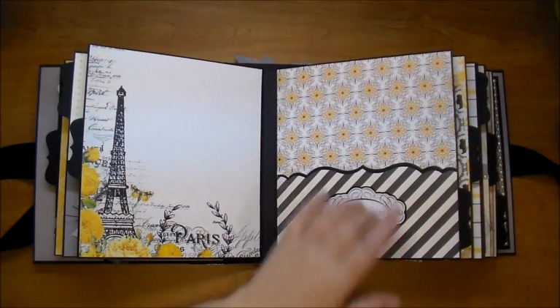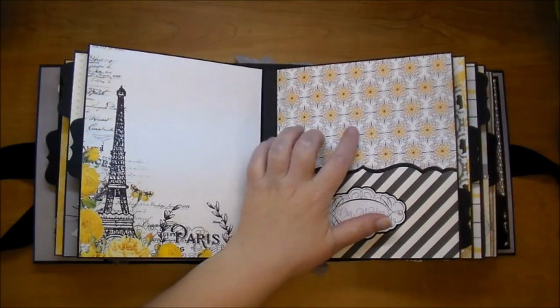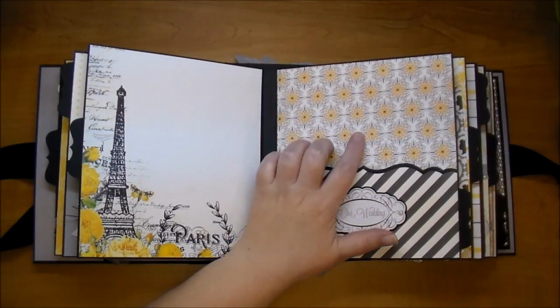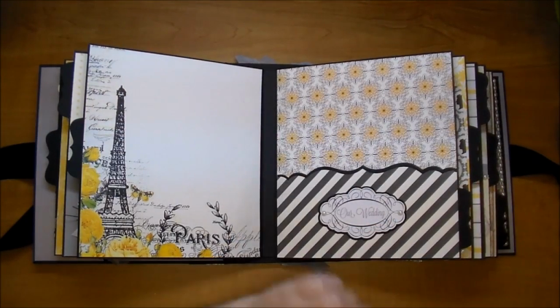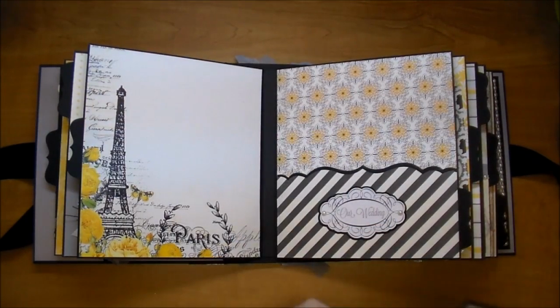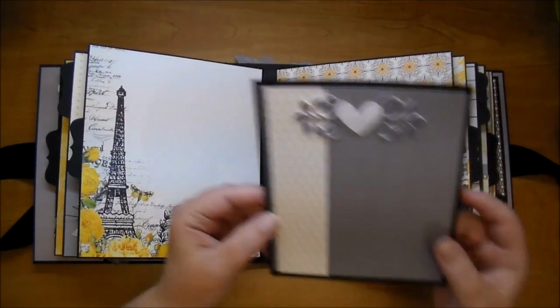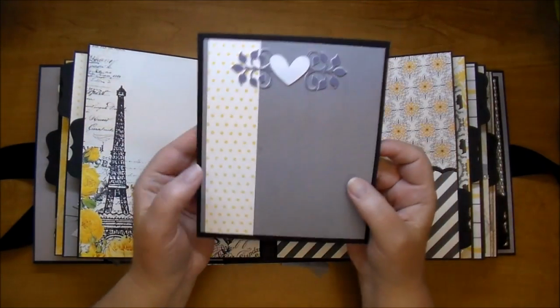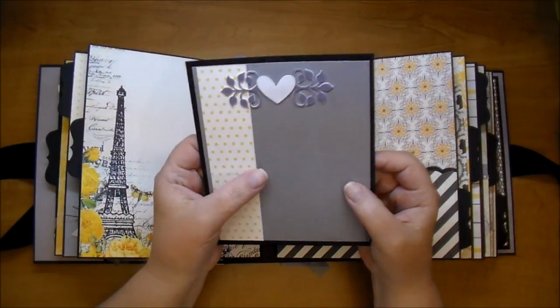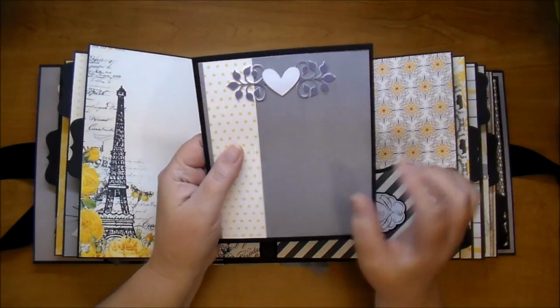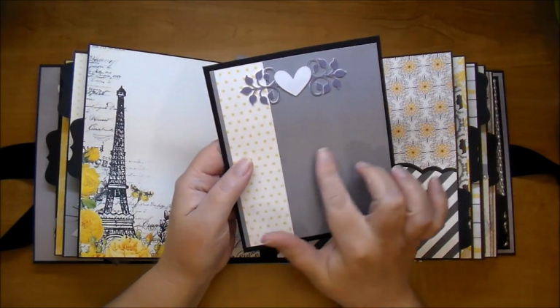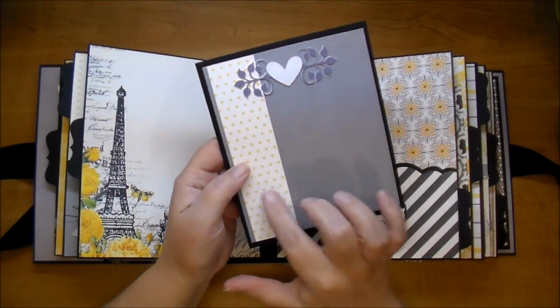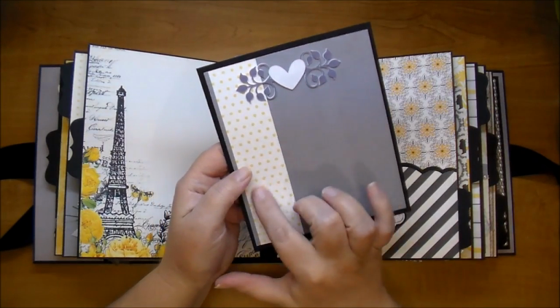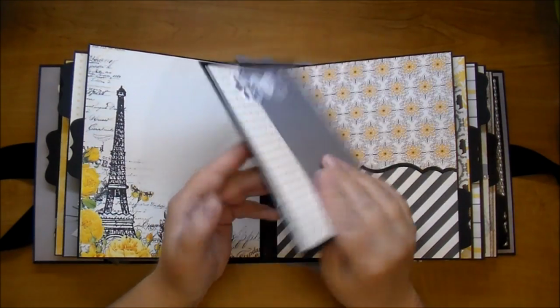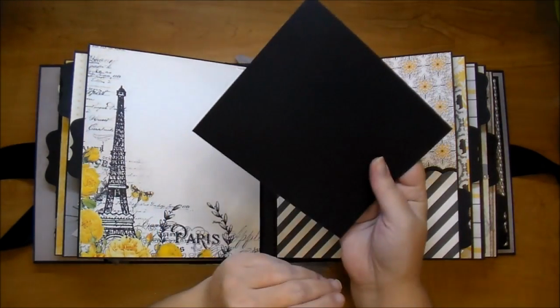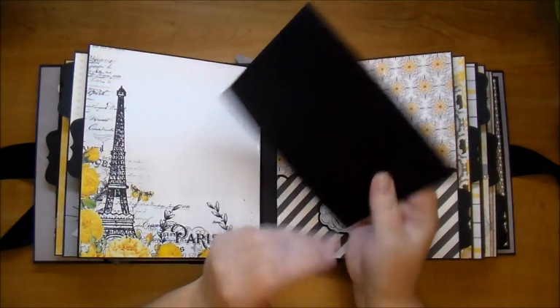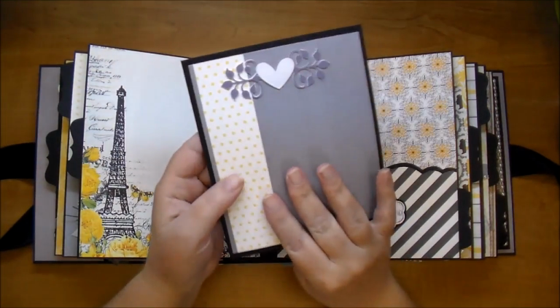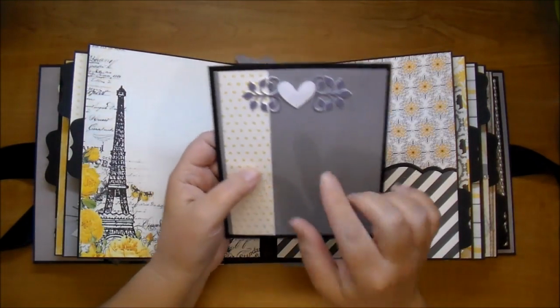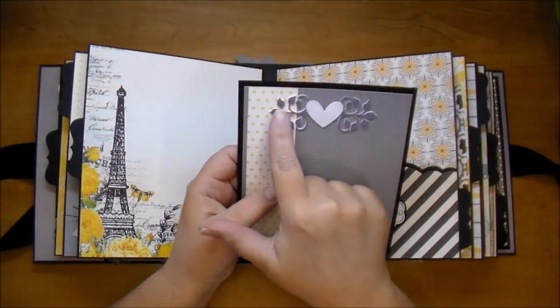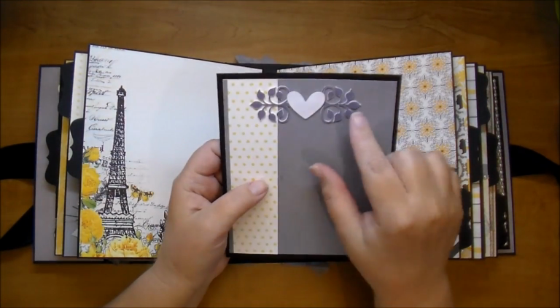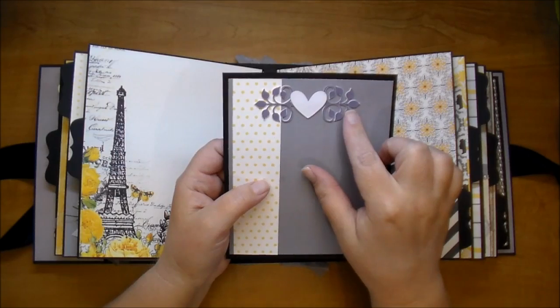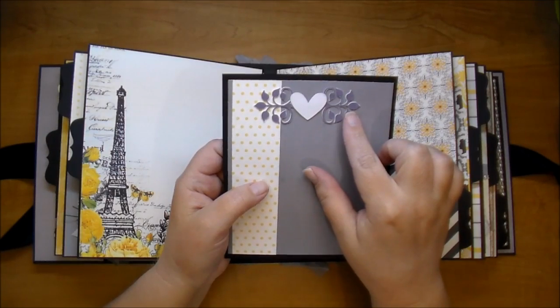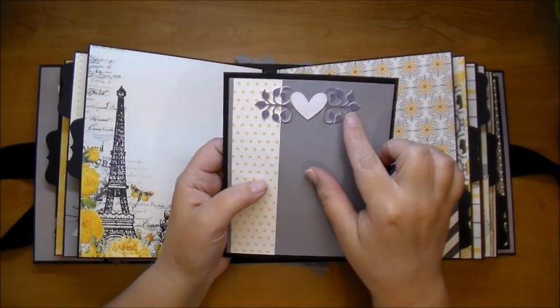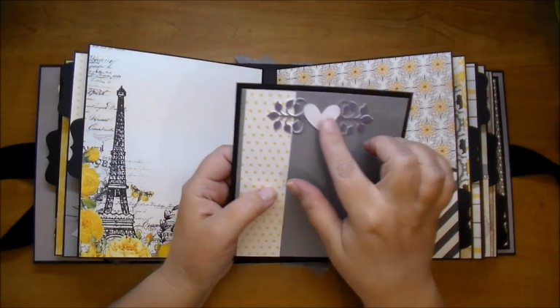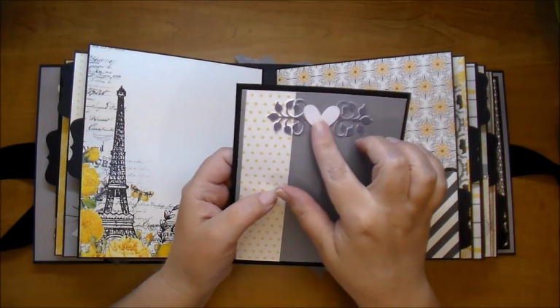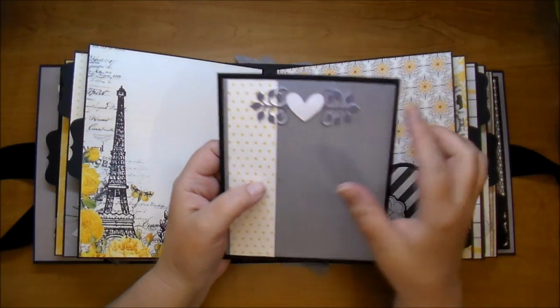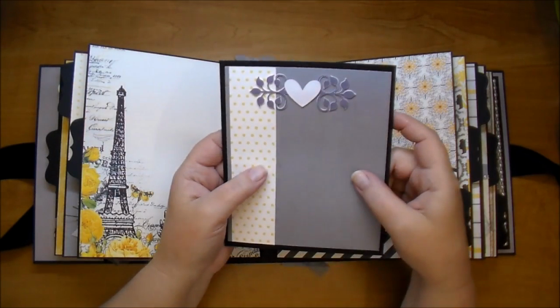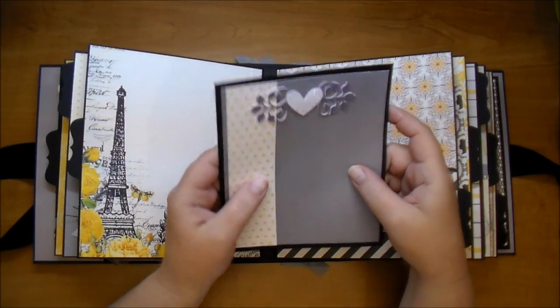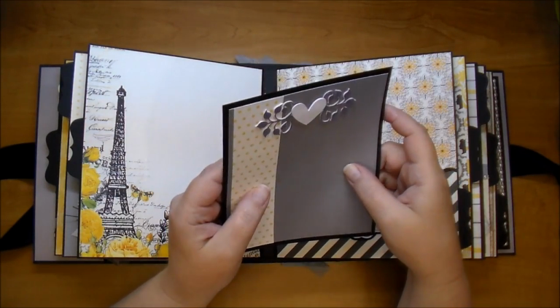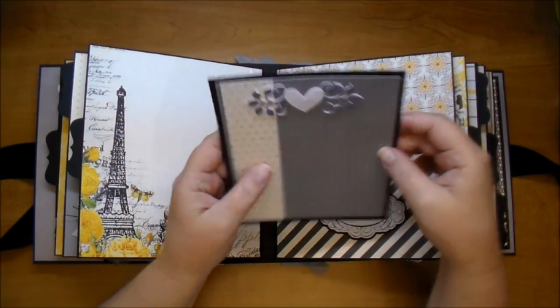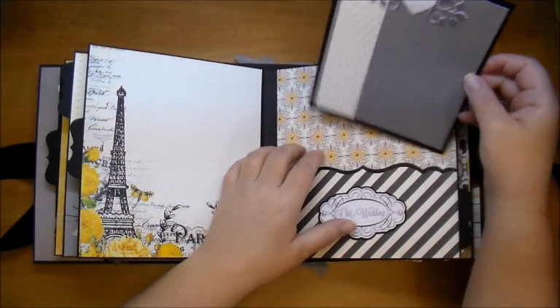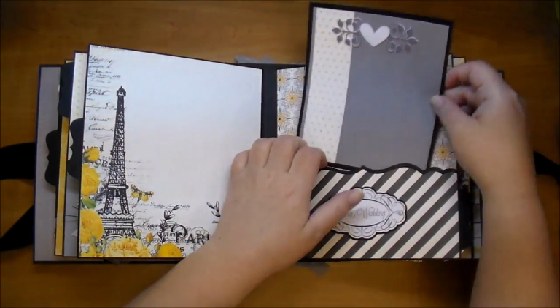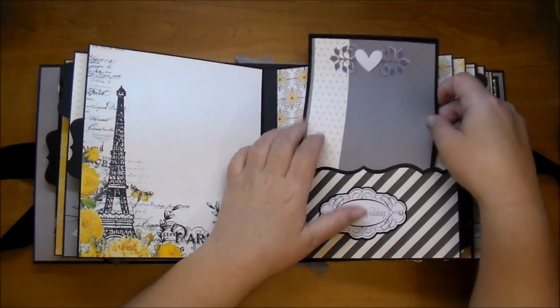I added another matte using the gray paper, backed it on black. And then this Flourish is cut from the Cameo and I added a few hearts there to pop that up.